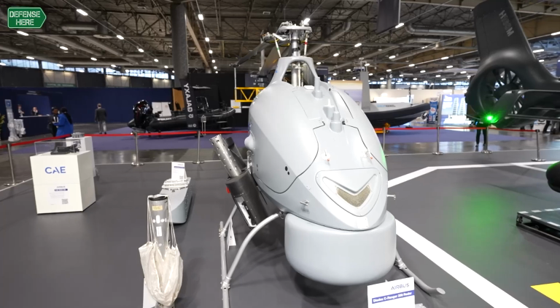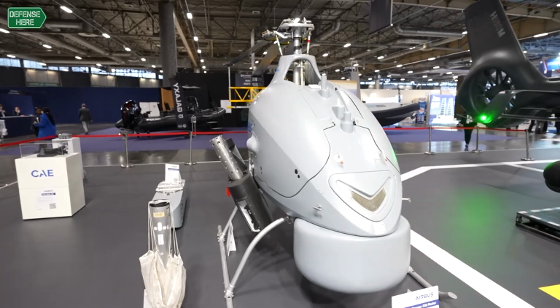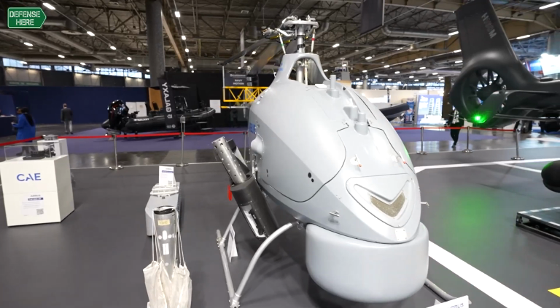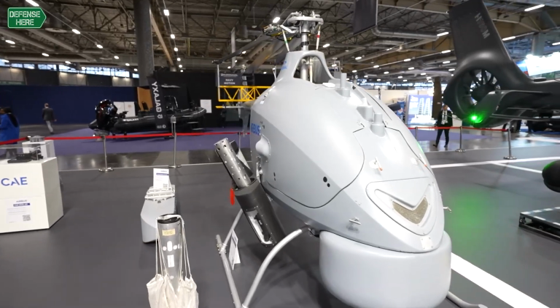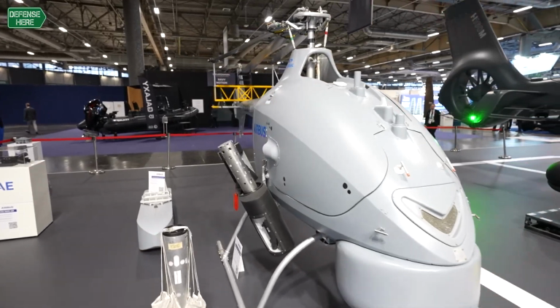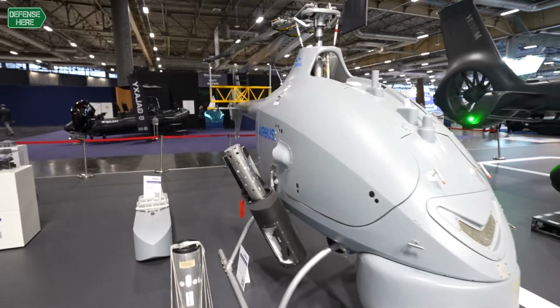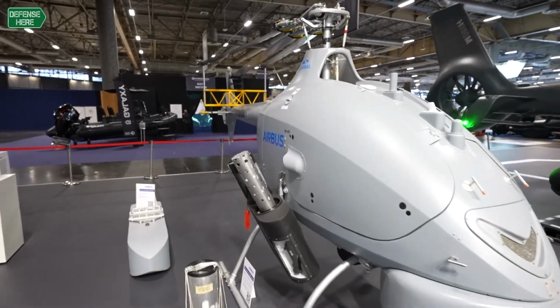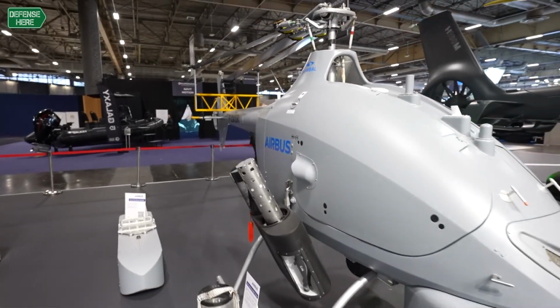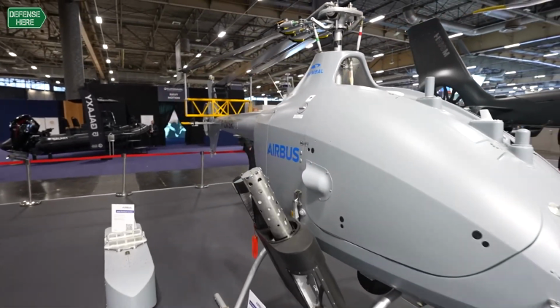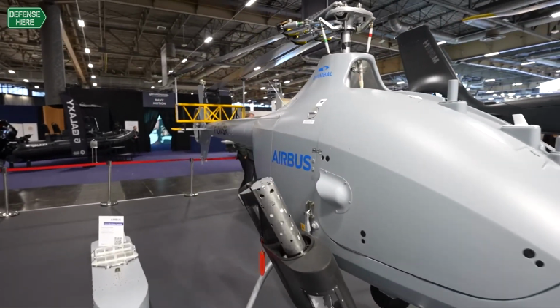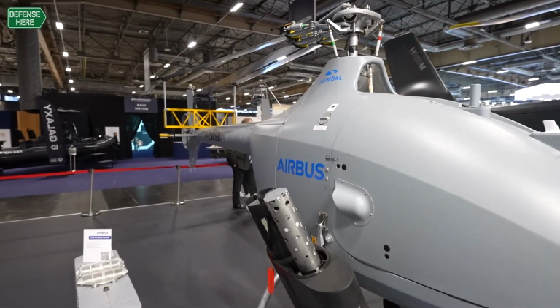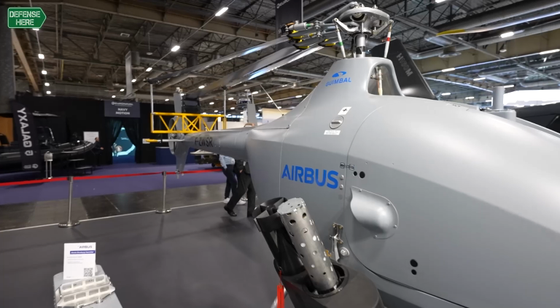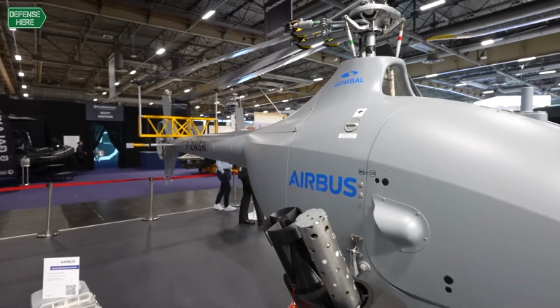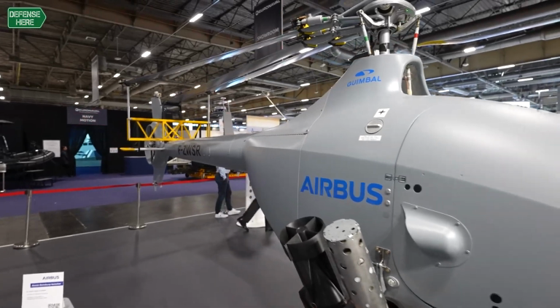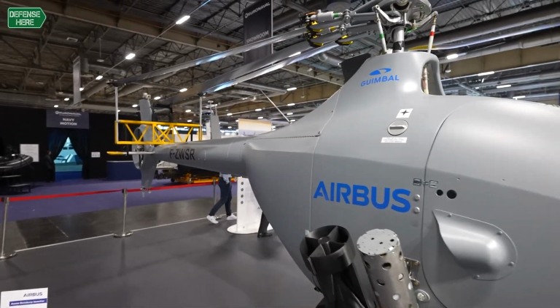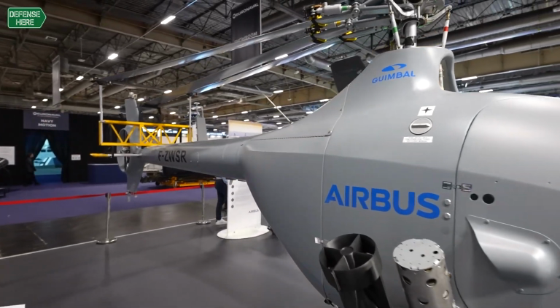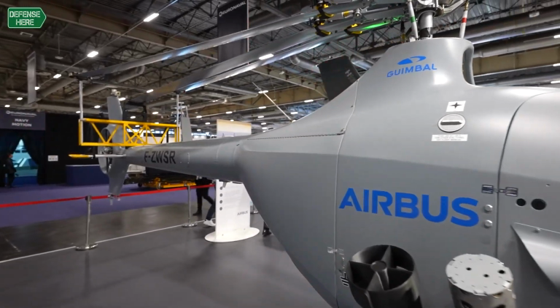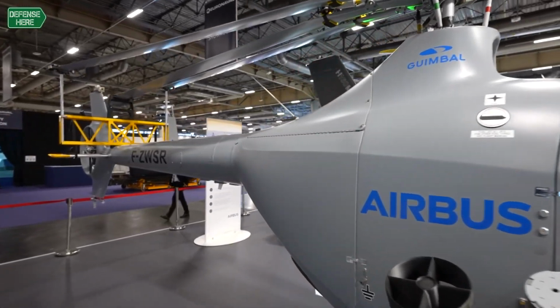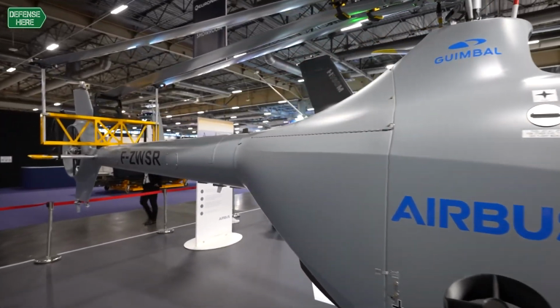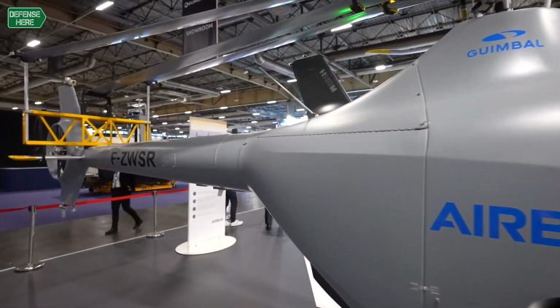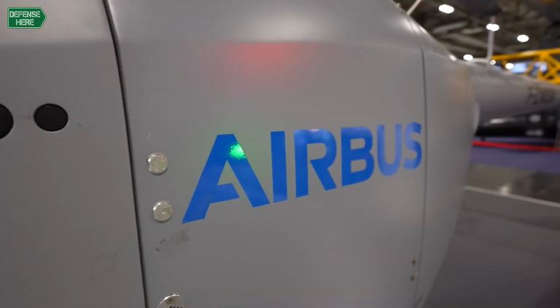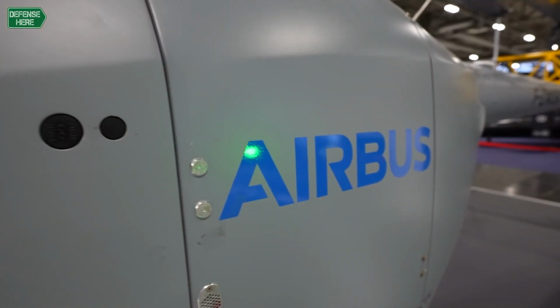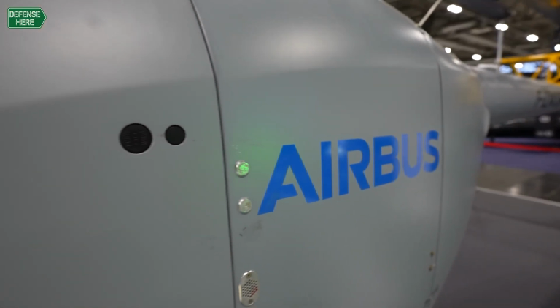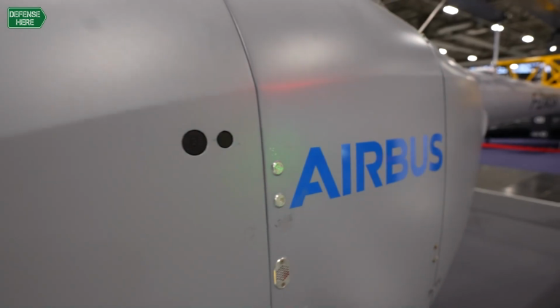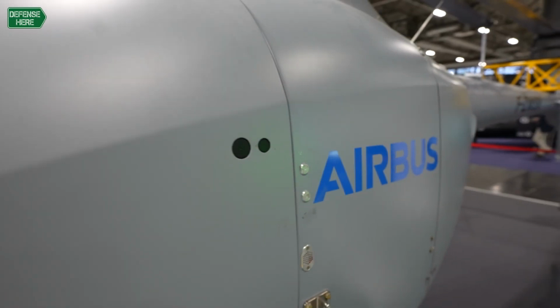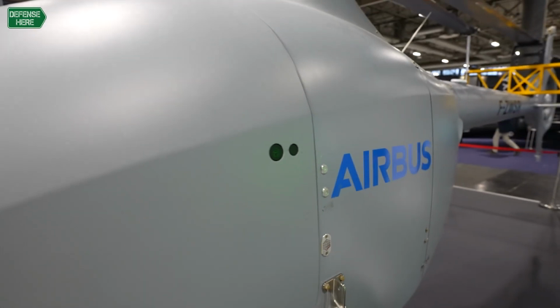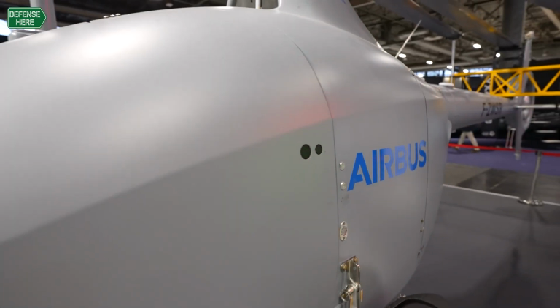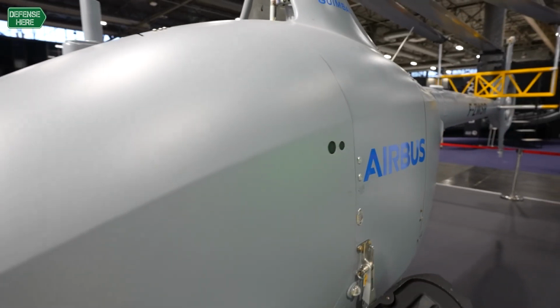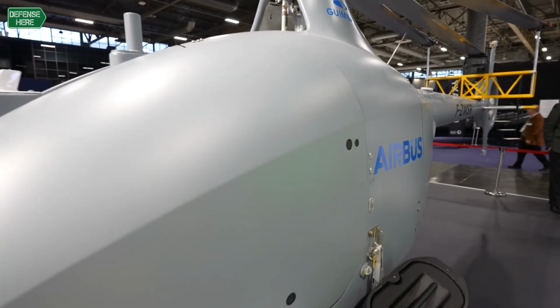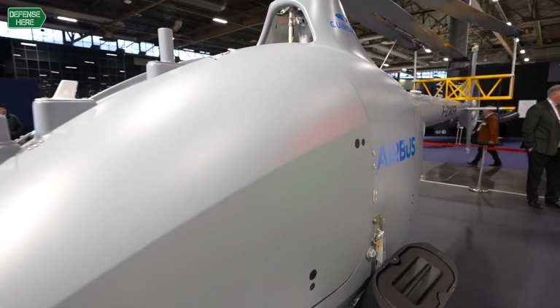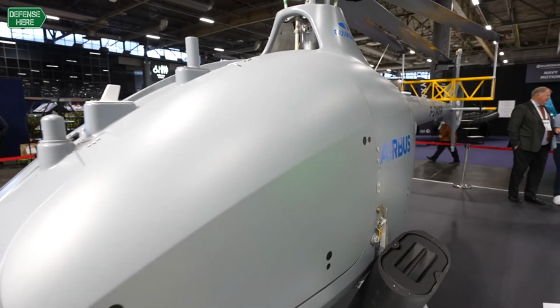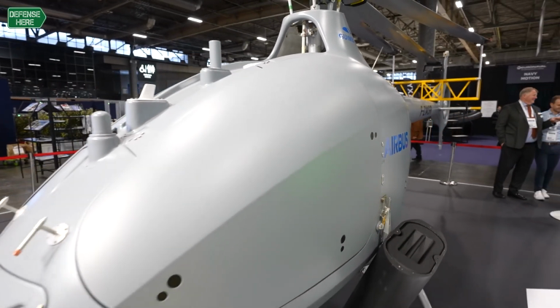It's a system we've been working on with the French Navy and the French Procurement Agency, the DGA. We've done several tests with the VSR, including testing it at sea, and last year in October we tested the VSR on board a French Navy frigate.